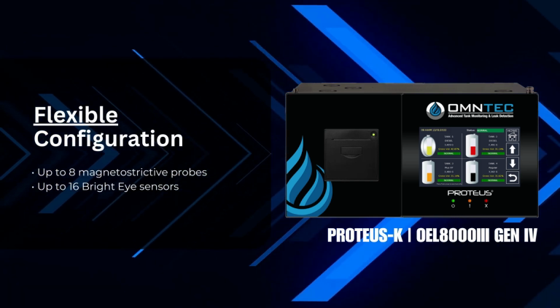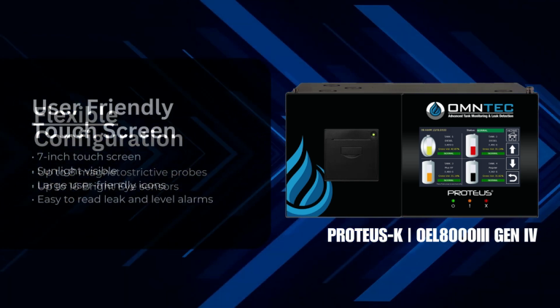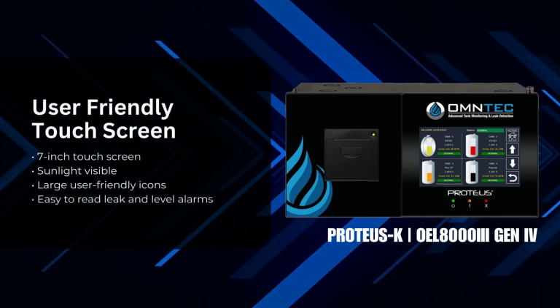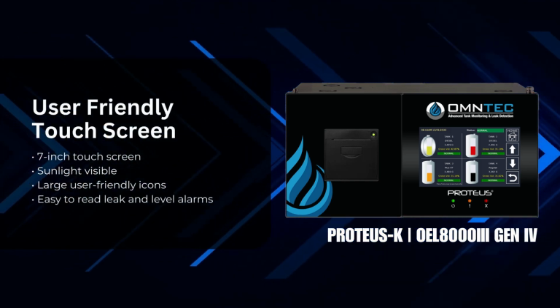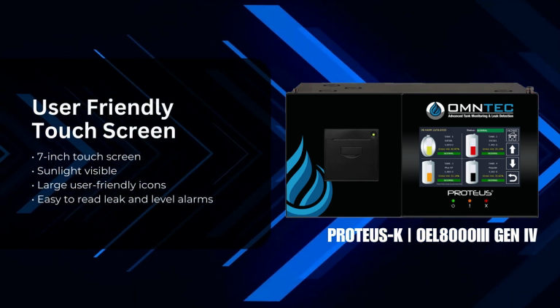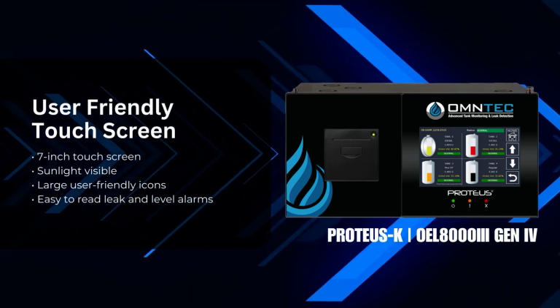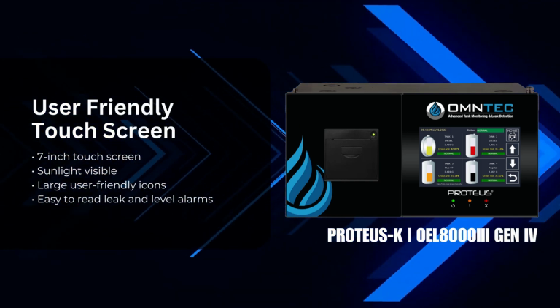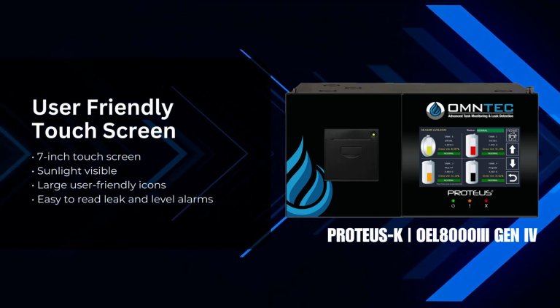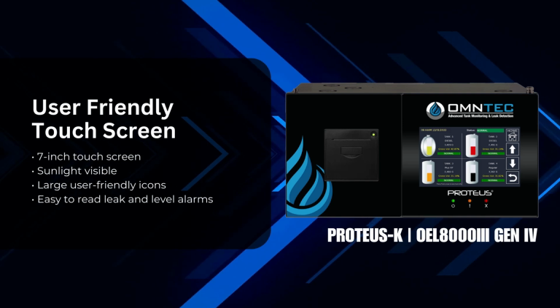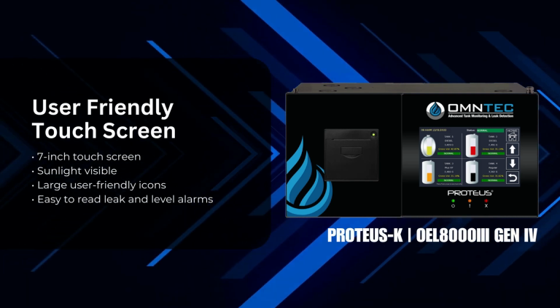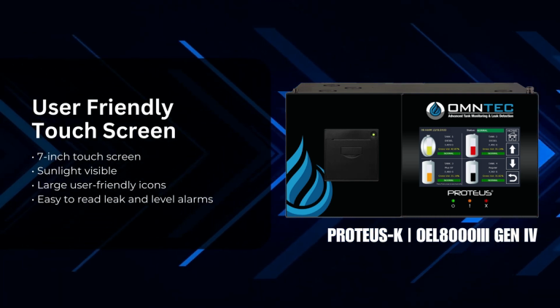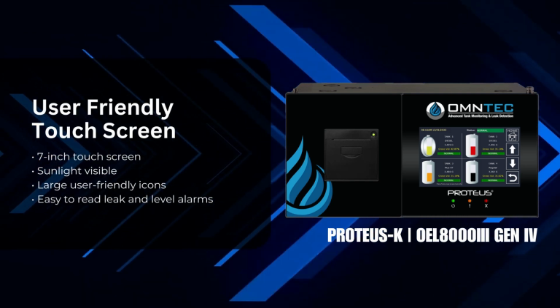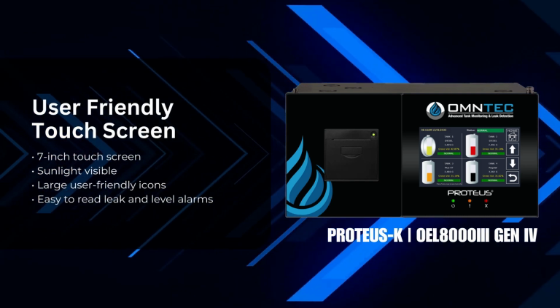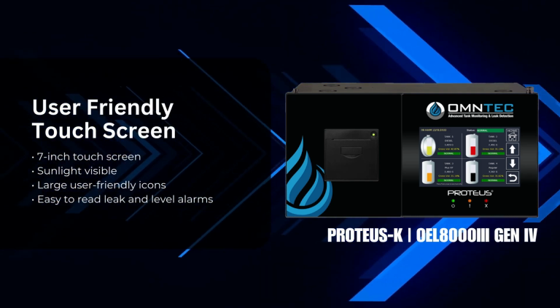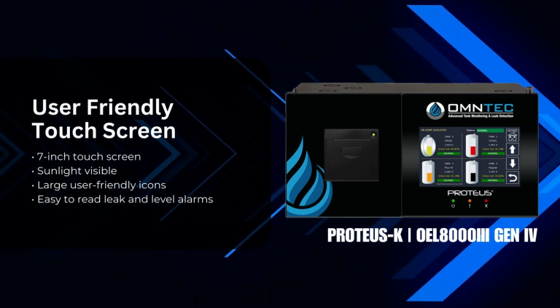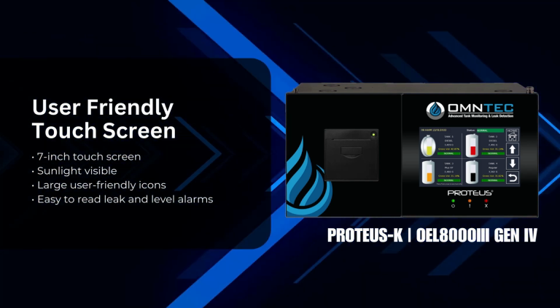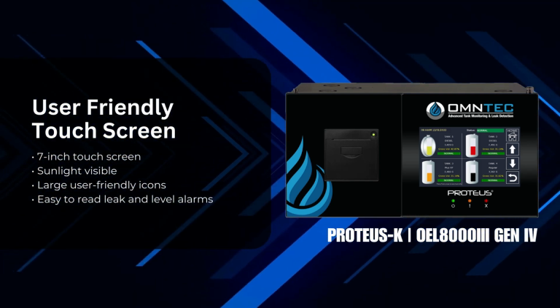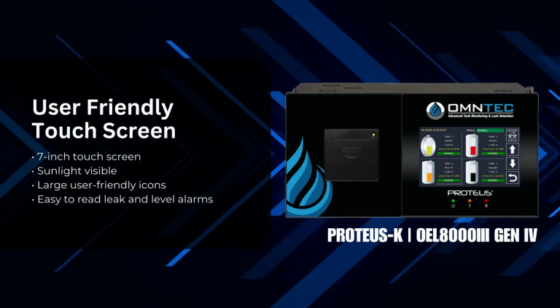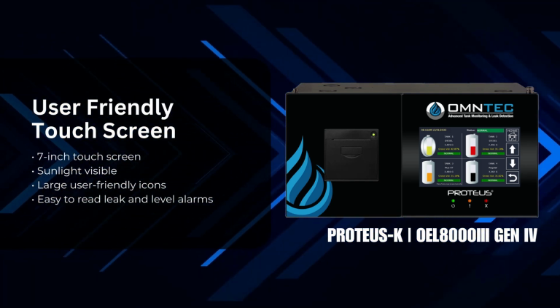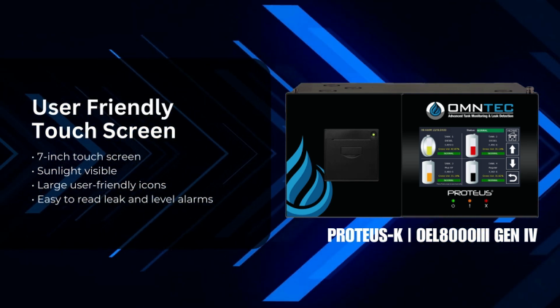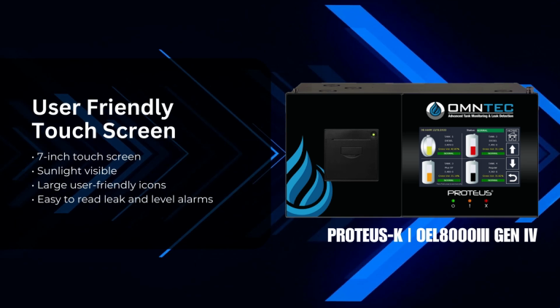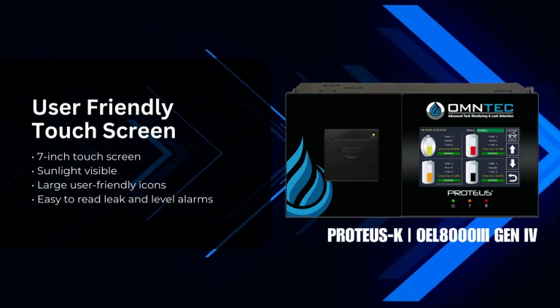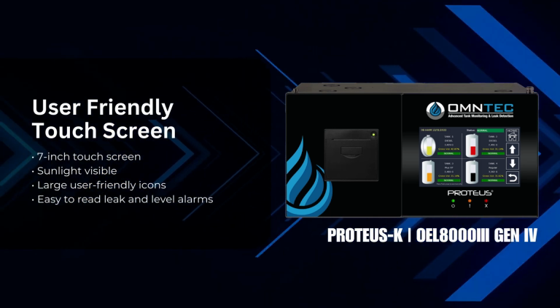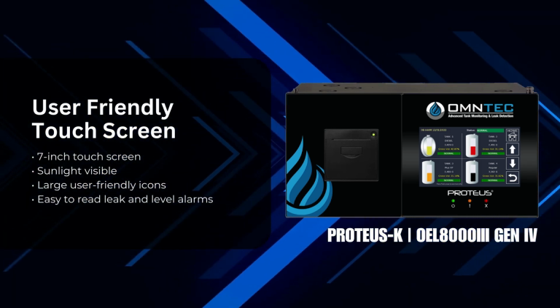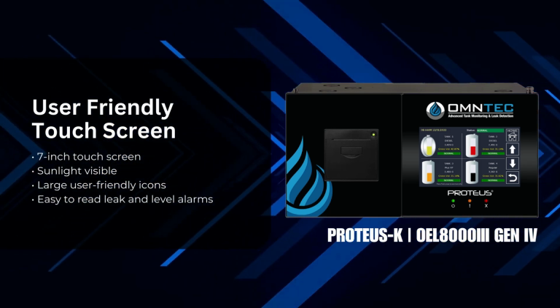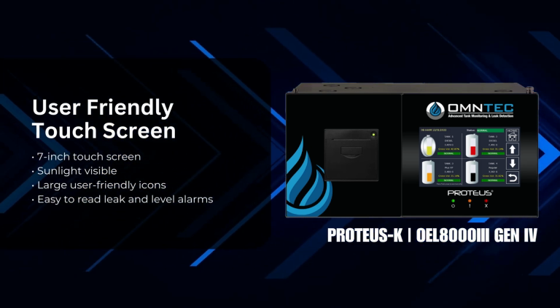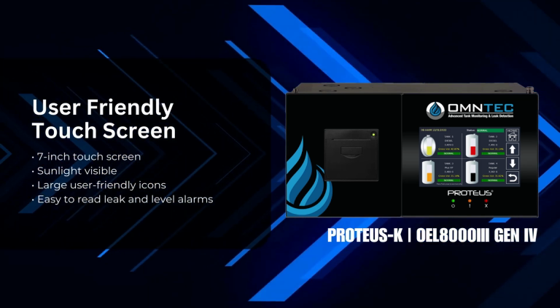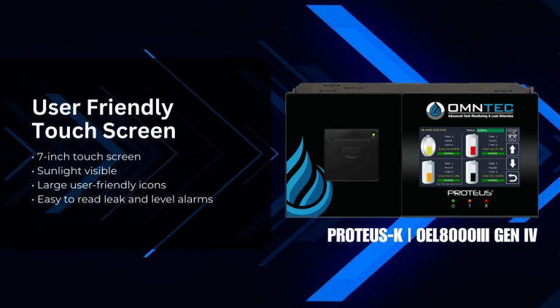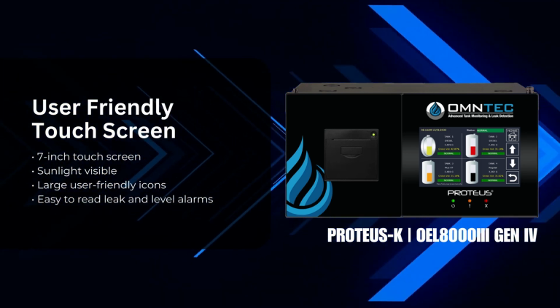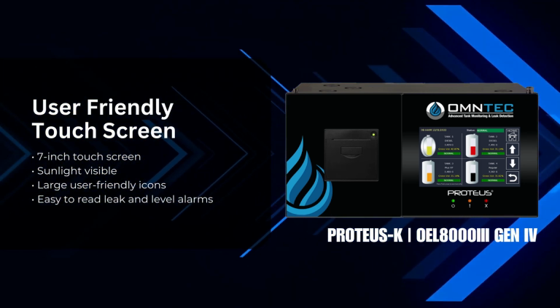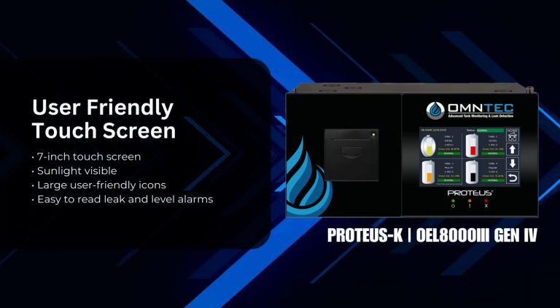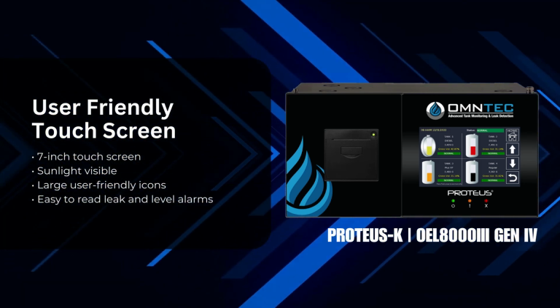The Proteus-K features a 7-inch color graphic display, a sunlight-visible capacitive touchscreen, large user-friendly icons, and easy-to-read leak and level alarms. Its advanced and user-friendly design is tailored to meet today's market needs.